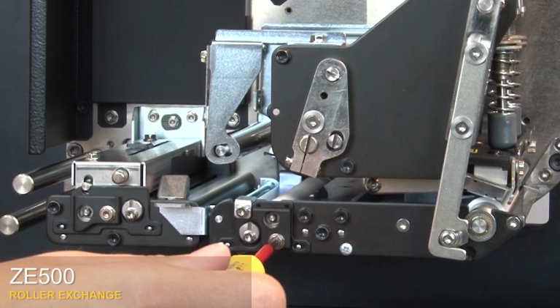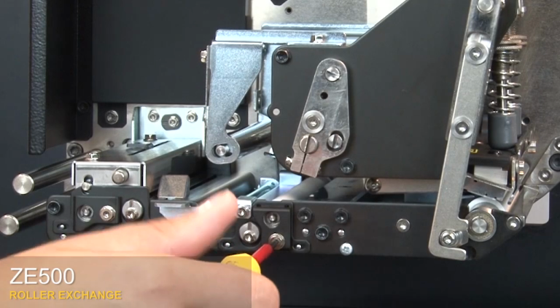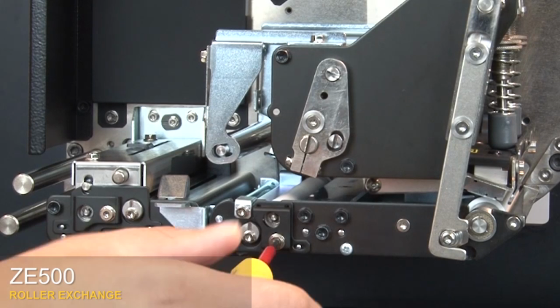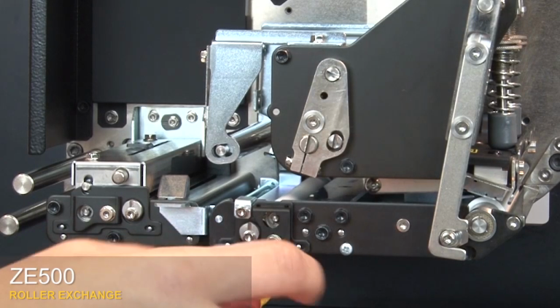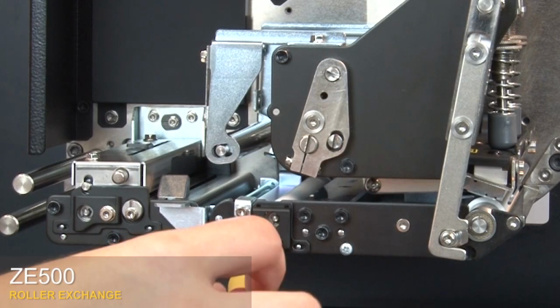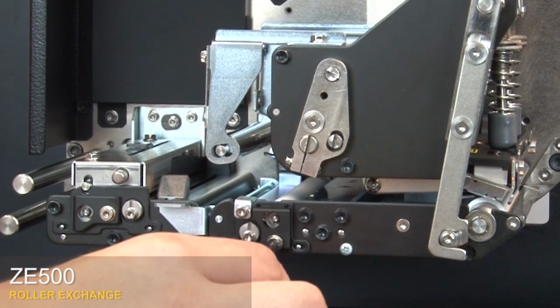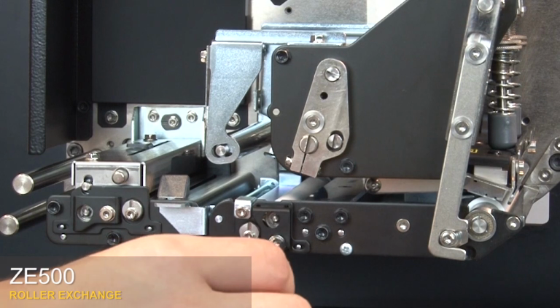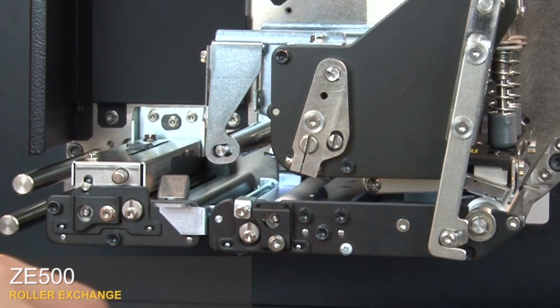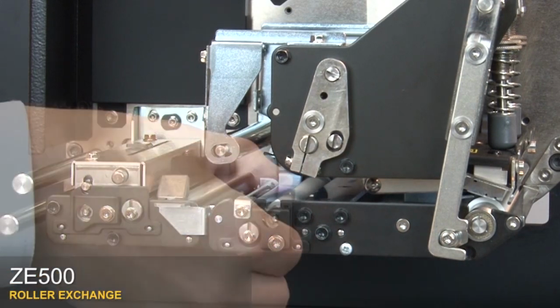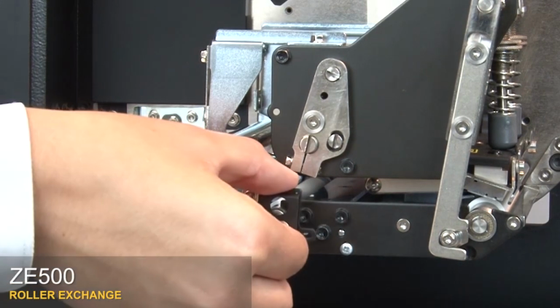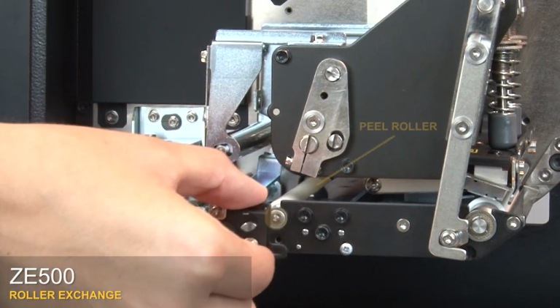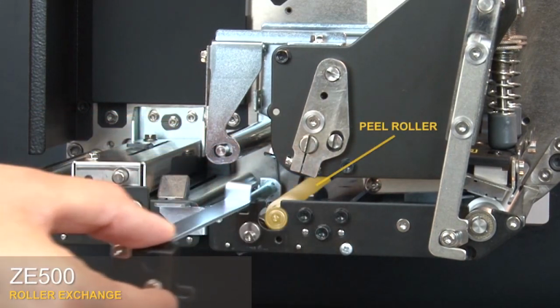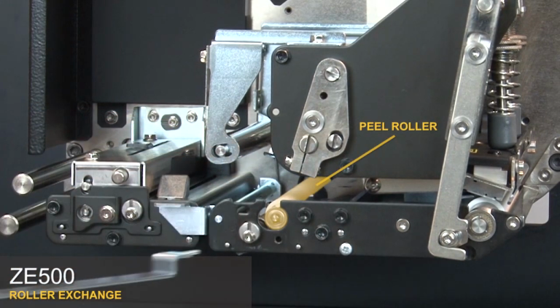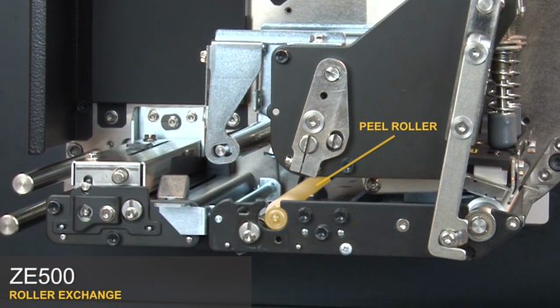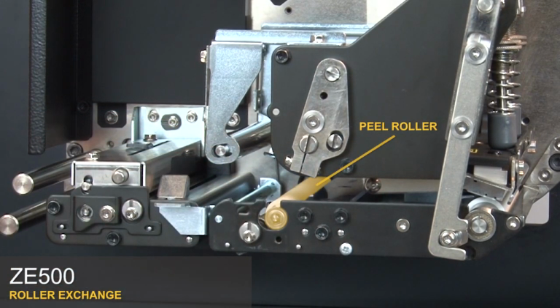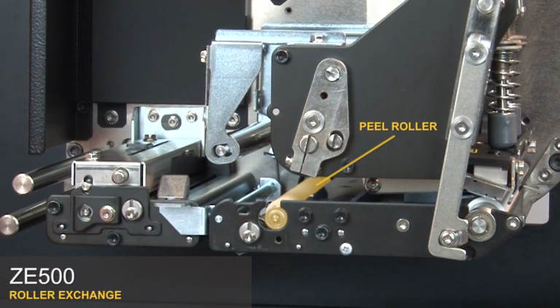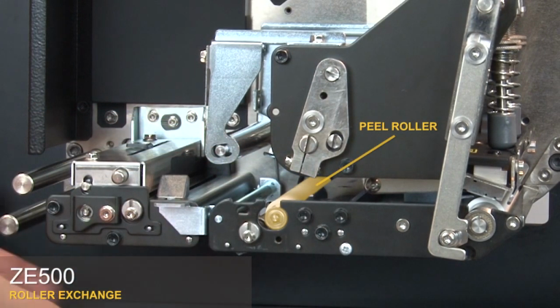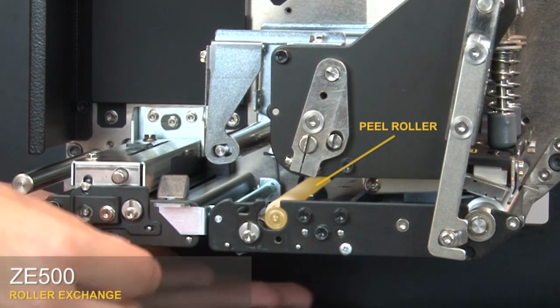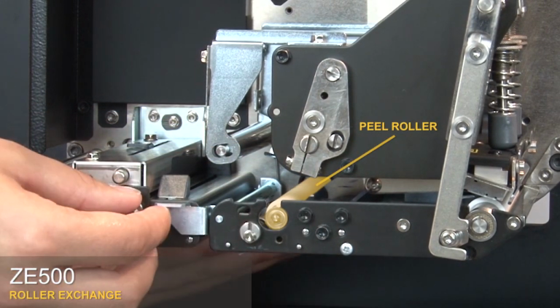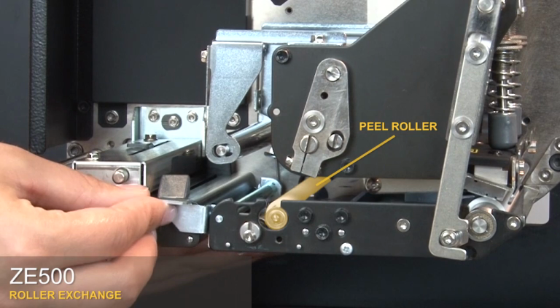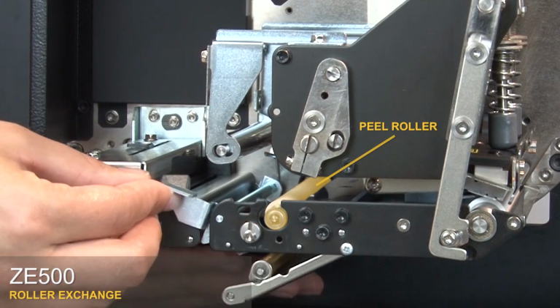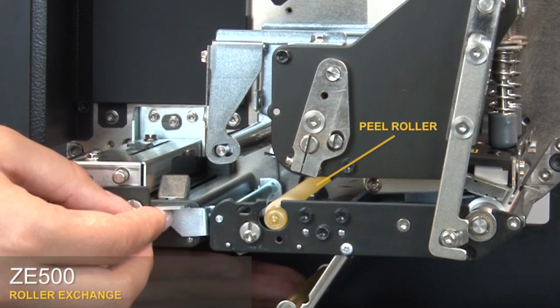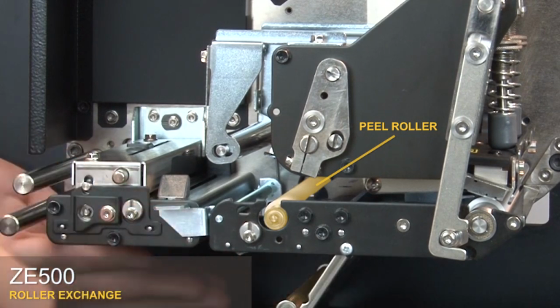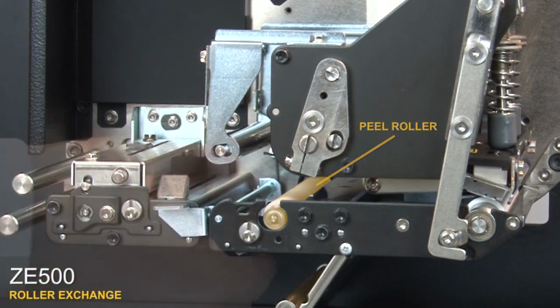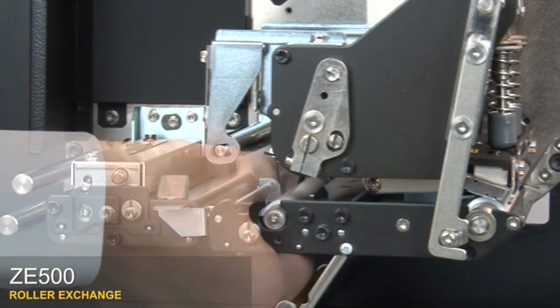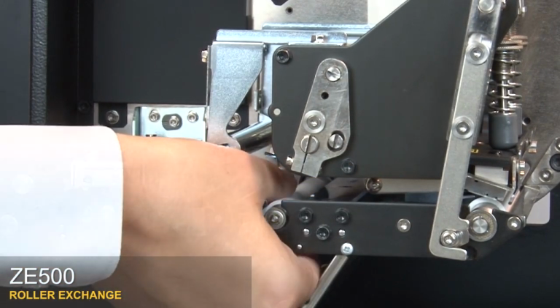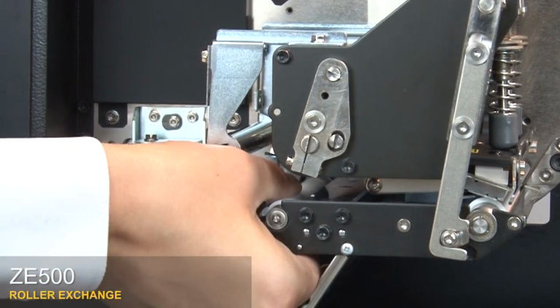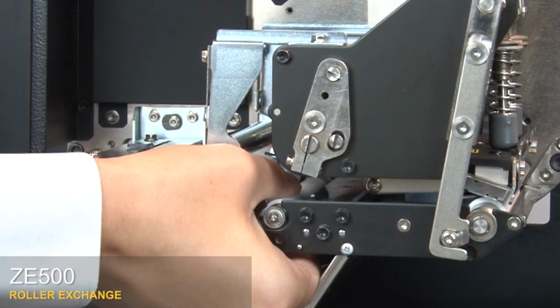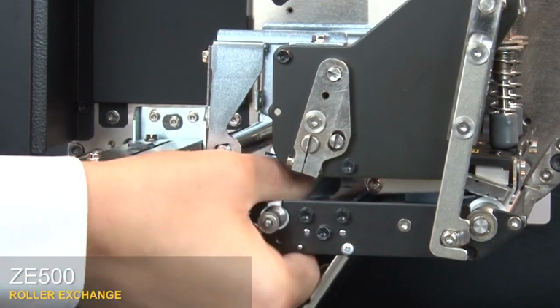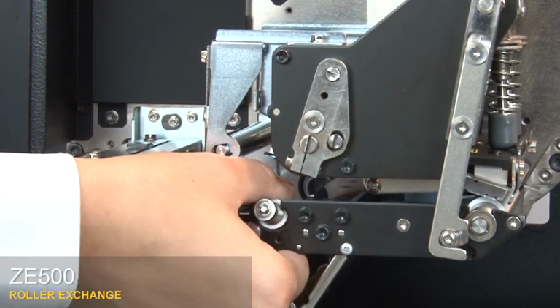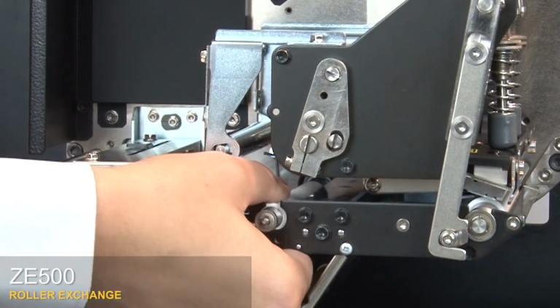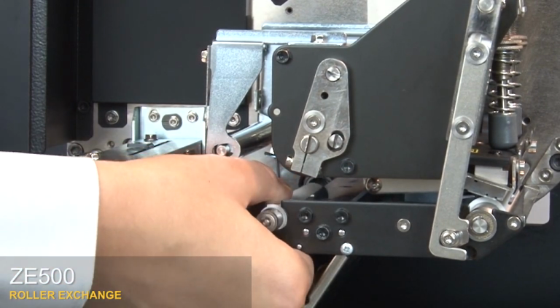Loosen the captive screw on the peel roller. Remove the cam plate with the deflector plate attached. Open the peel roller bracket latch.